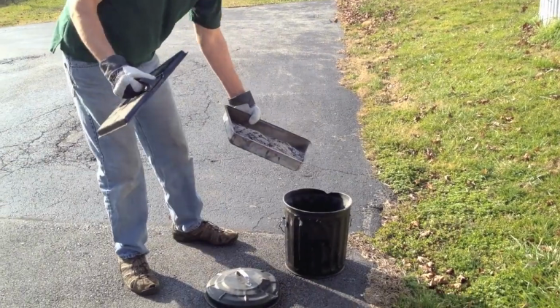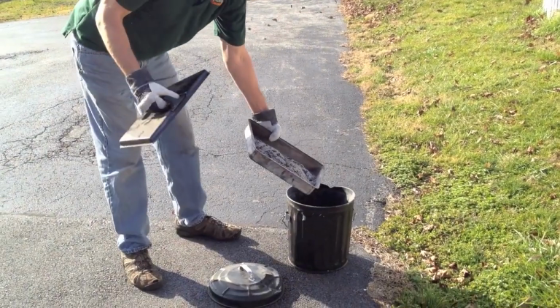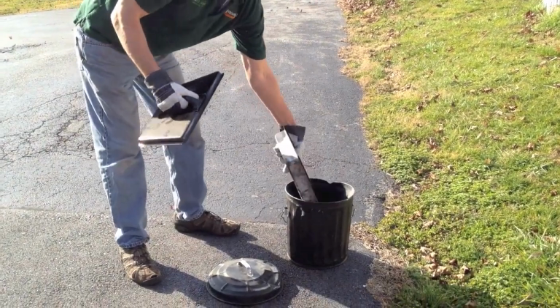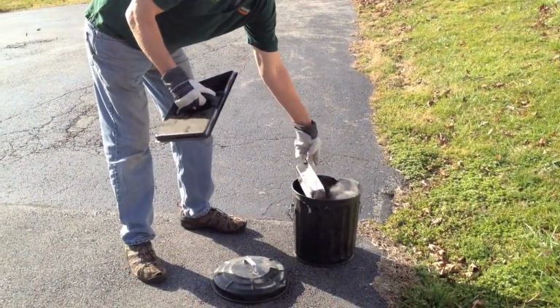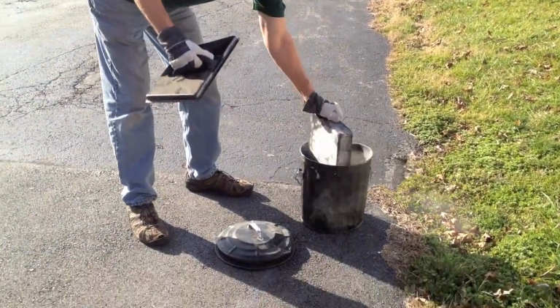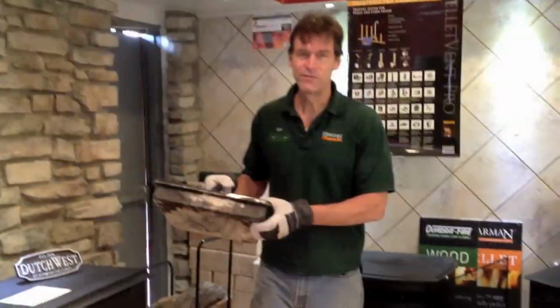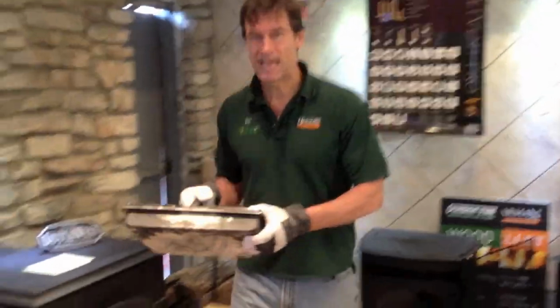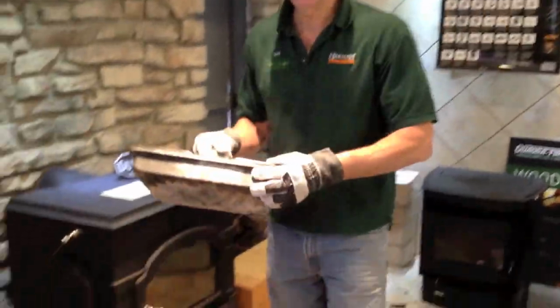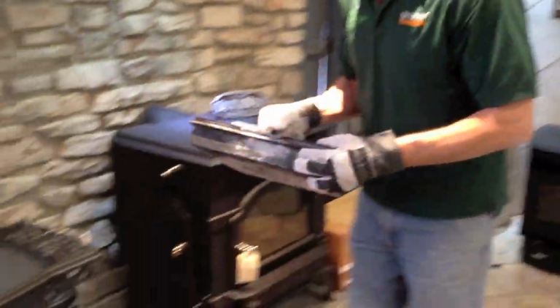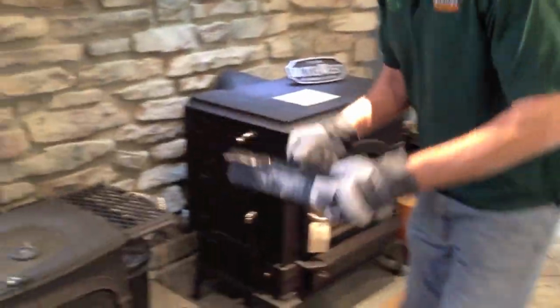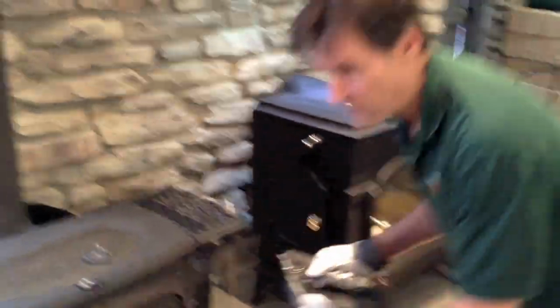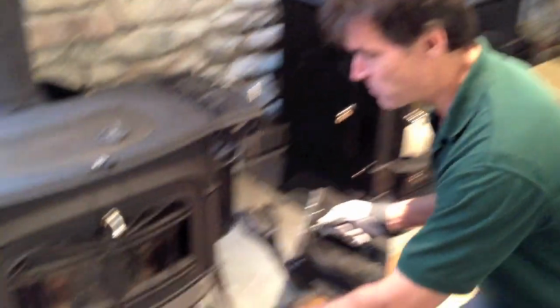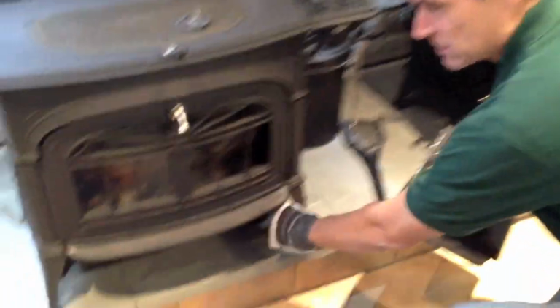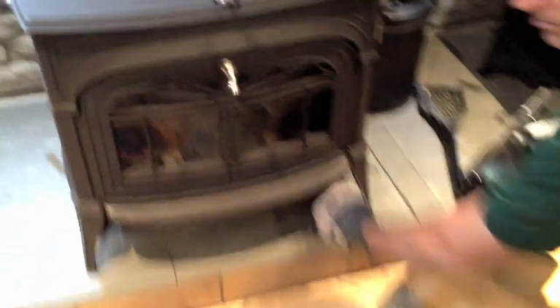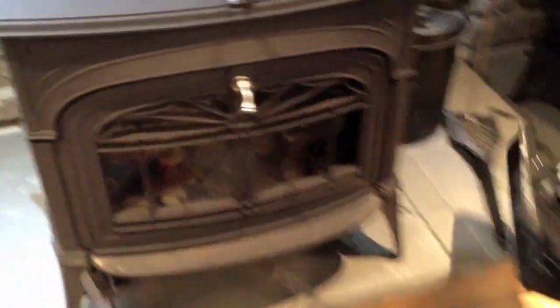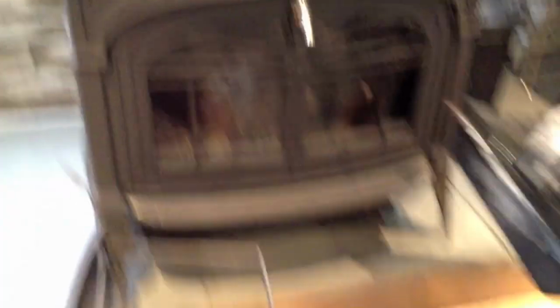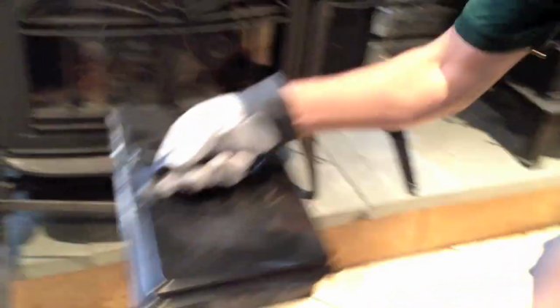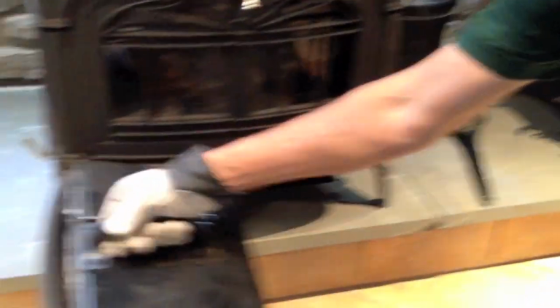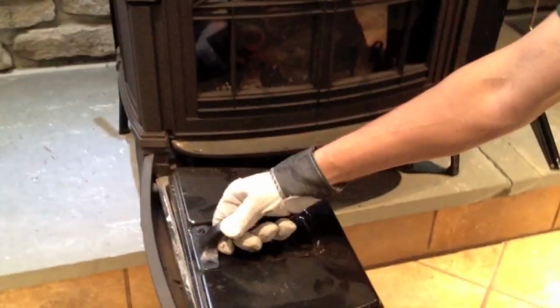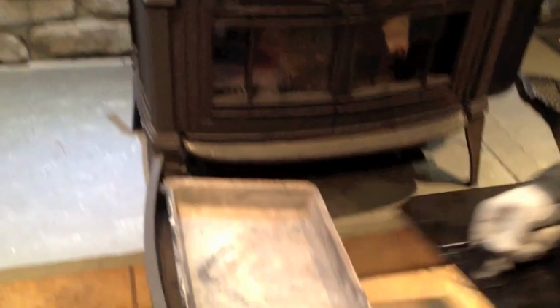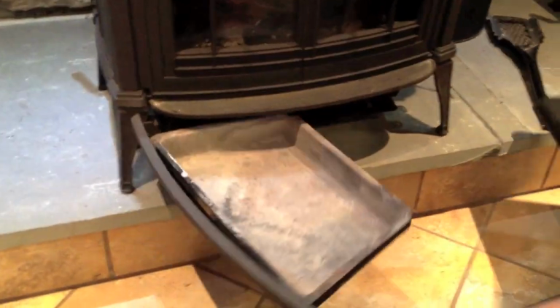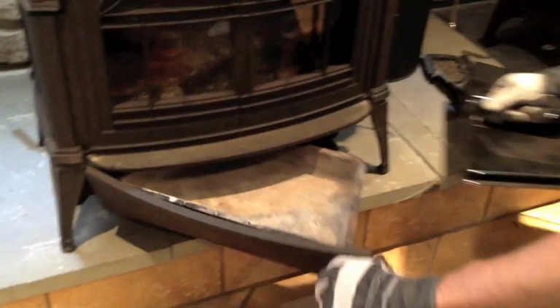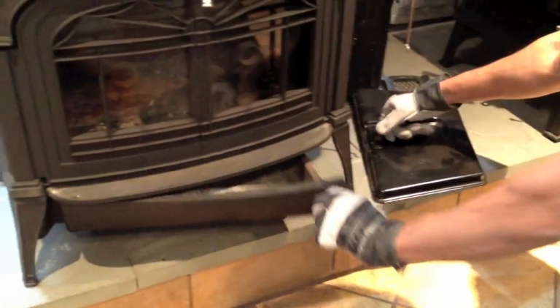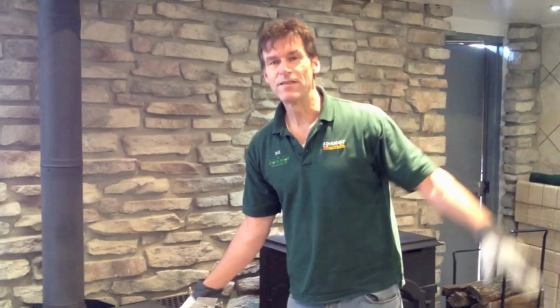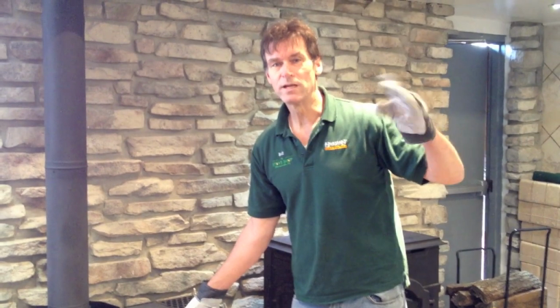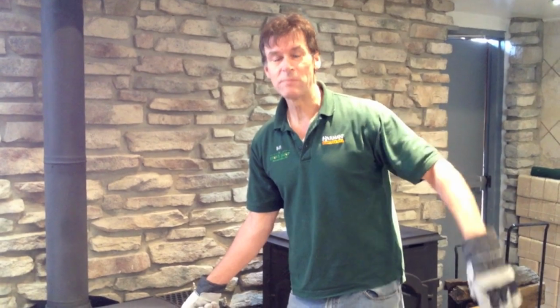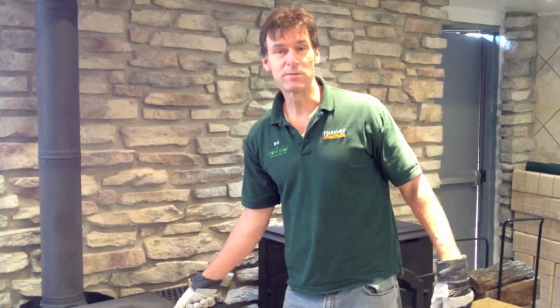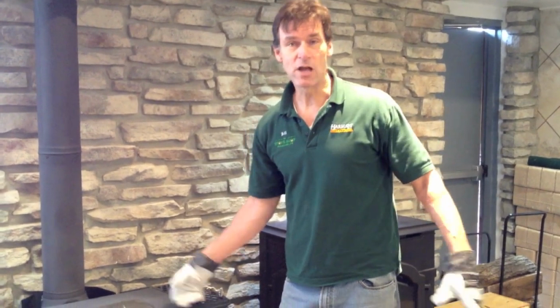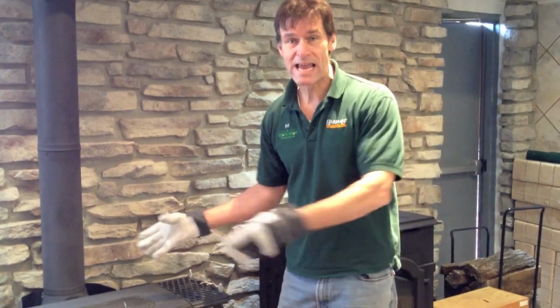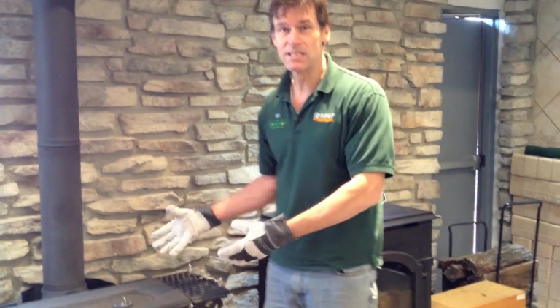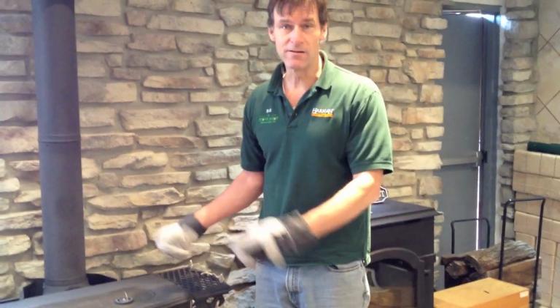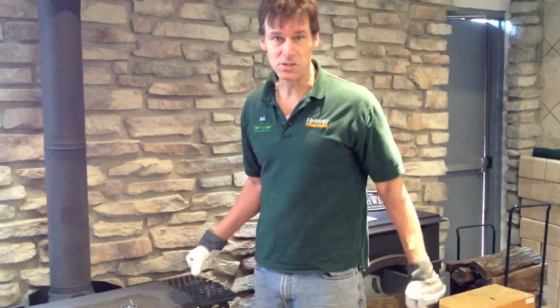Dispose of the ashes in a metal container. We dump the ashes in the metal container, then go back to the stove, open up the door, and put the stove back in order. This is Bill the fireplace expert — I just showed you how to take ashes out of your Encore stove.